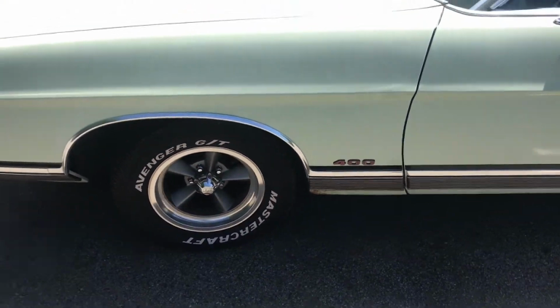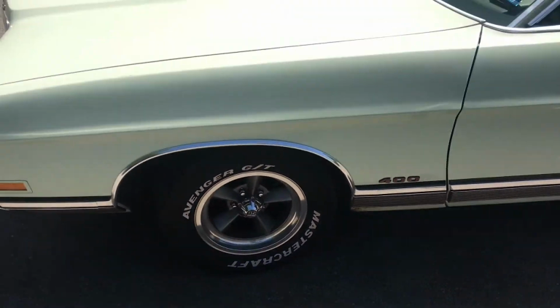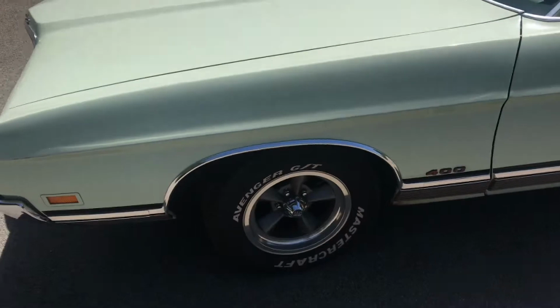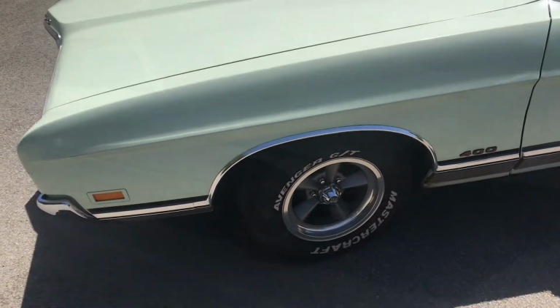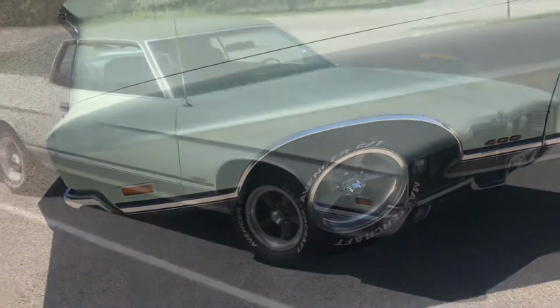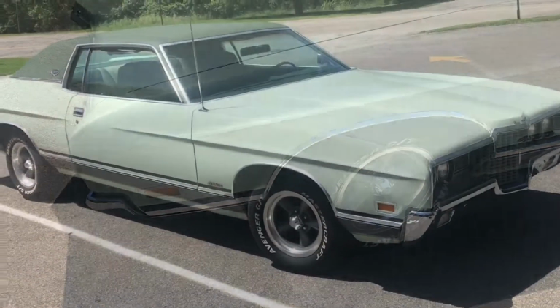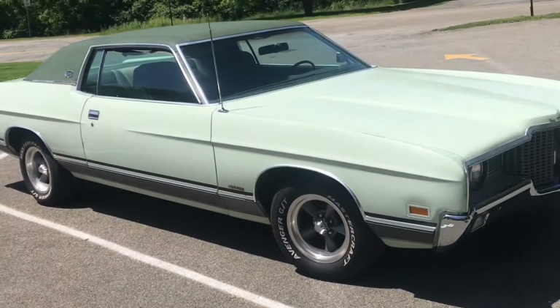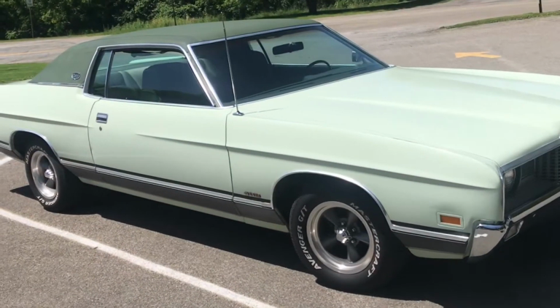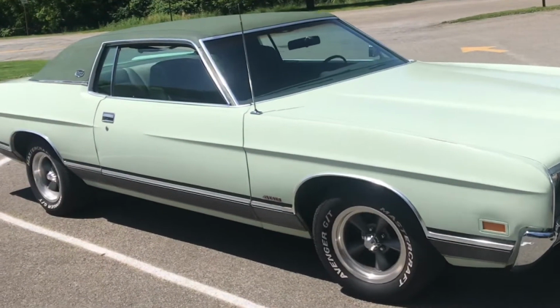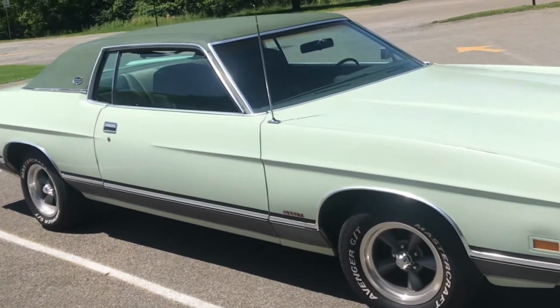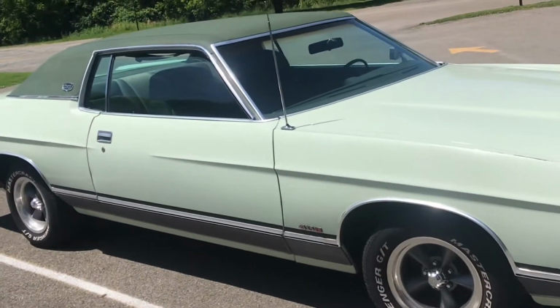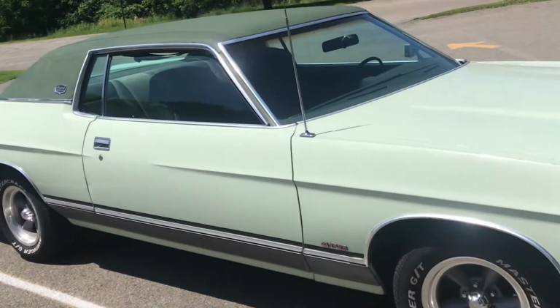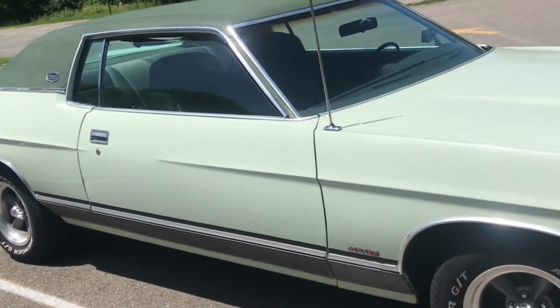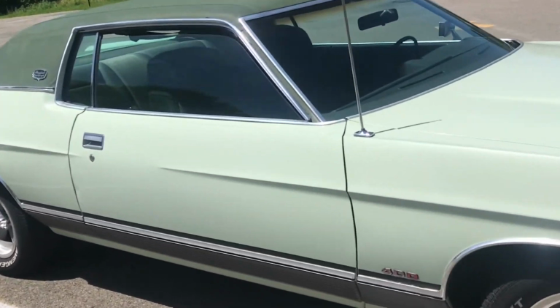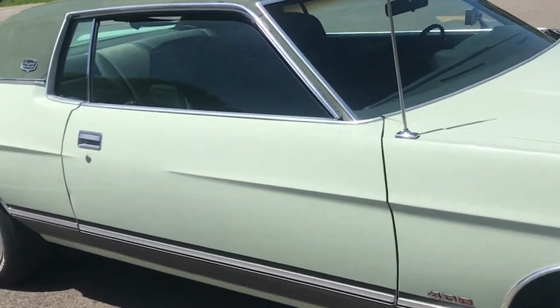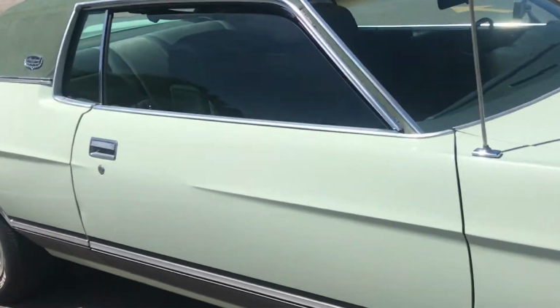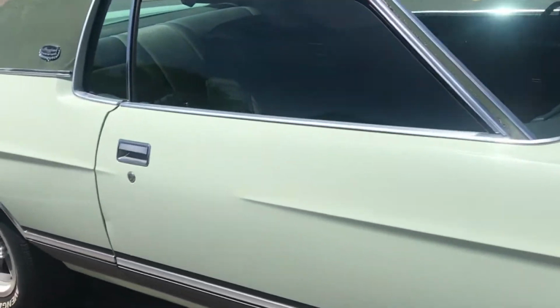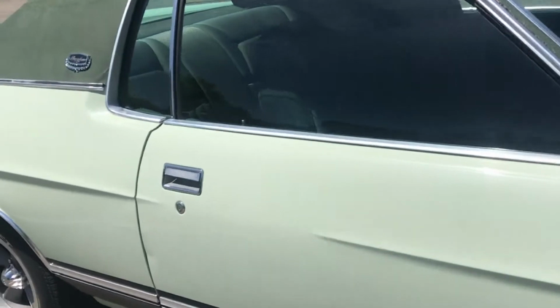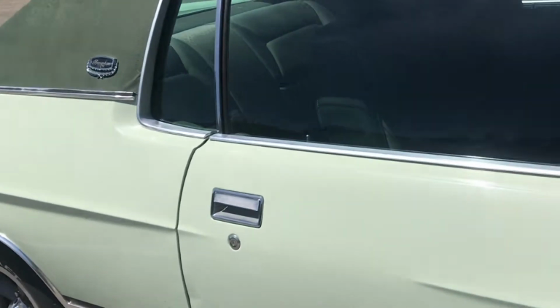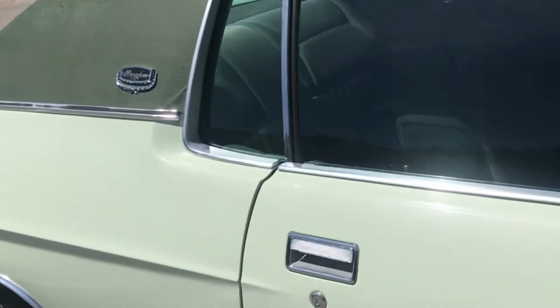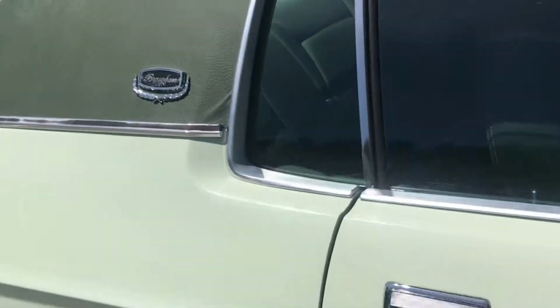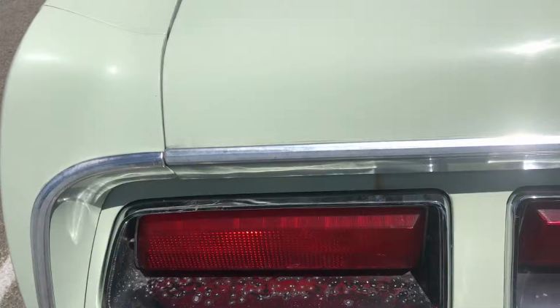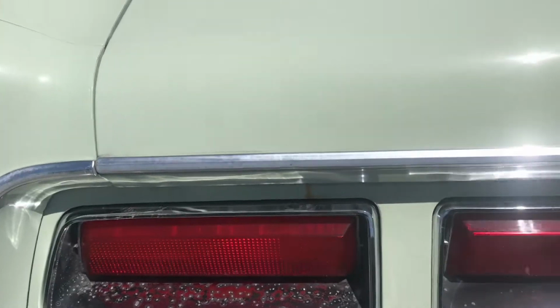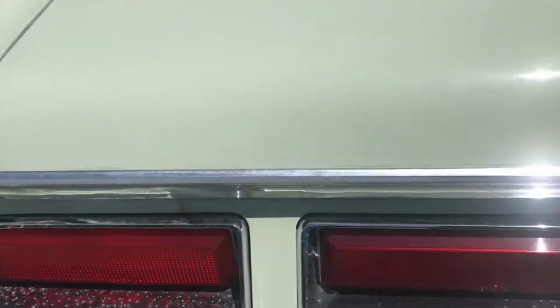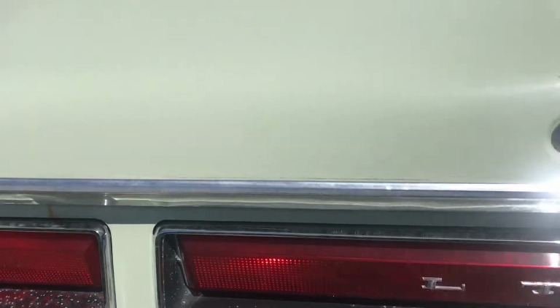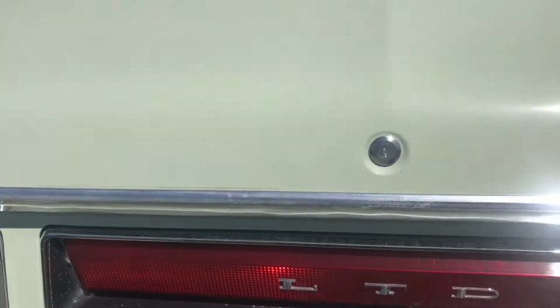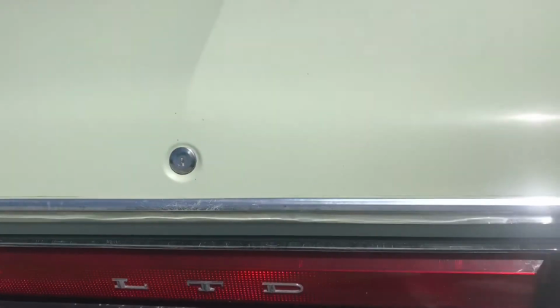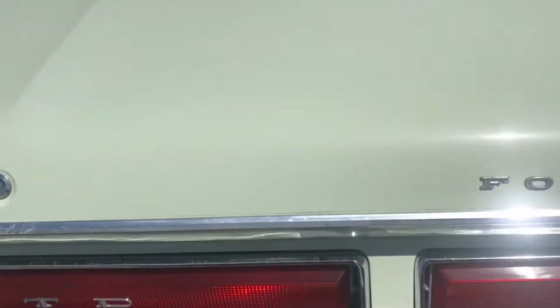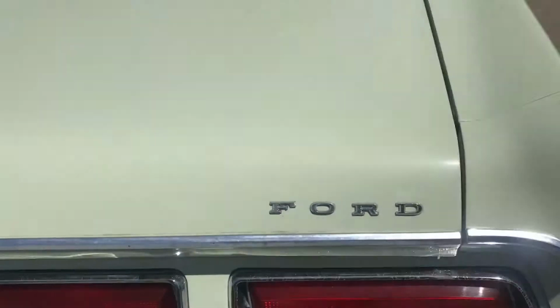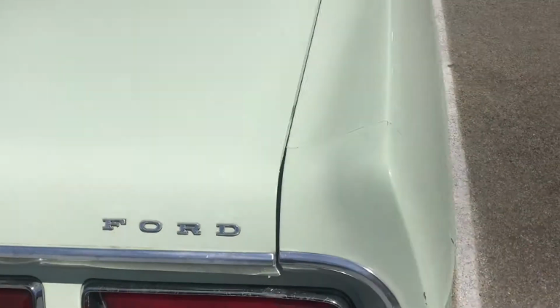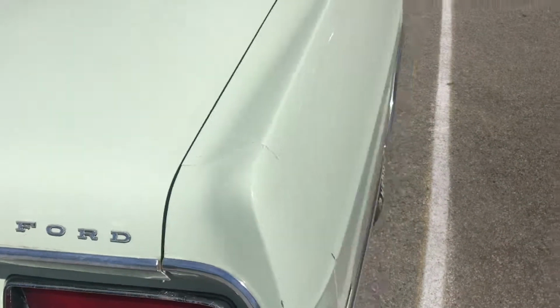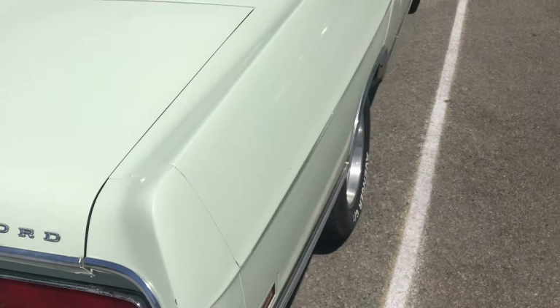A beautiful set of Kroger rims on there. All the details. Back in the day, high-end luxury here. You can put a lot of suitcases in this trunk here.